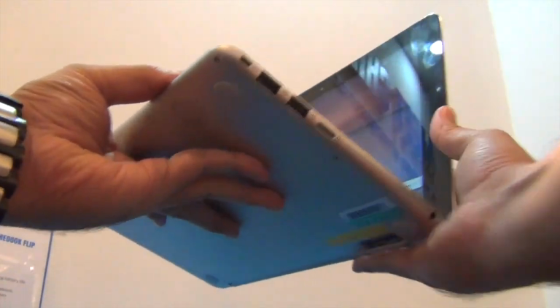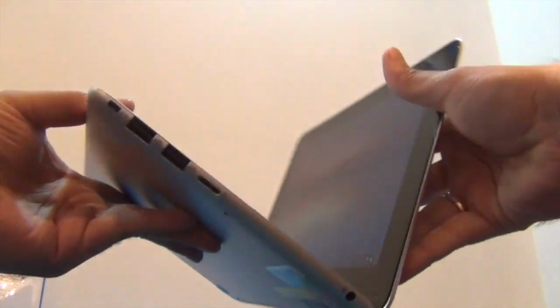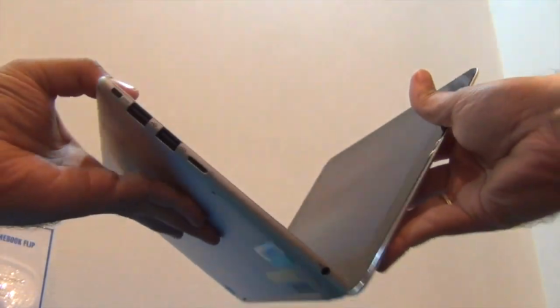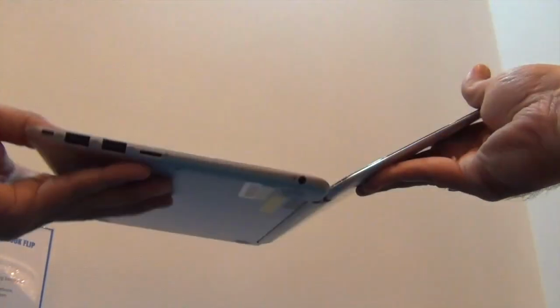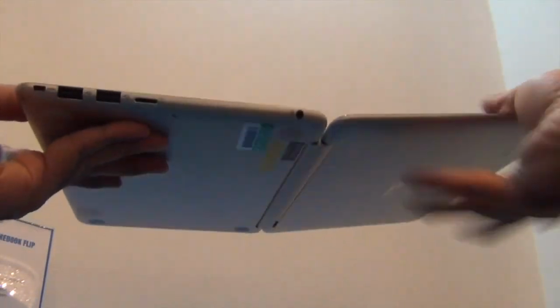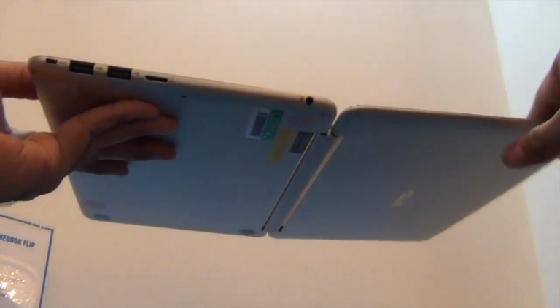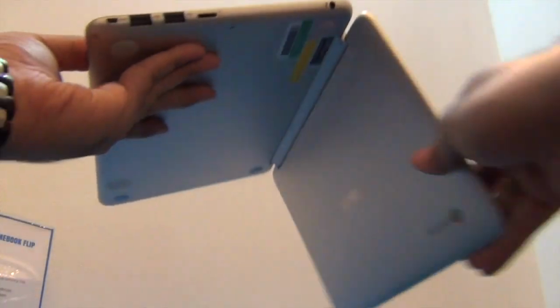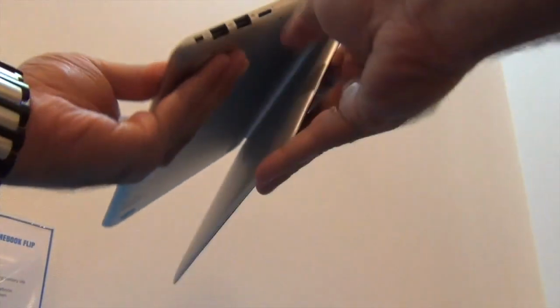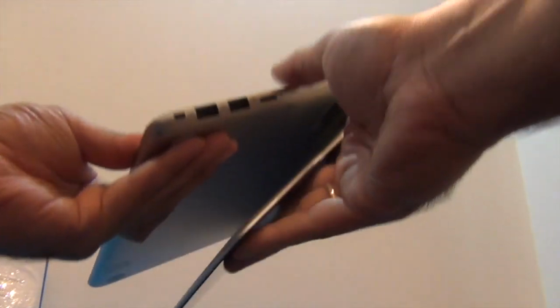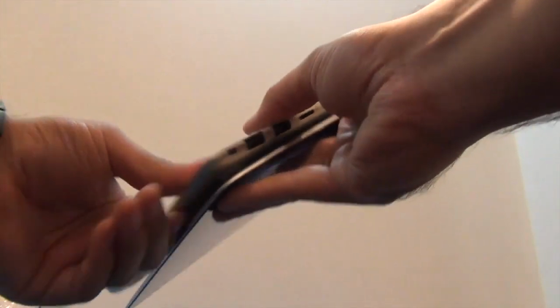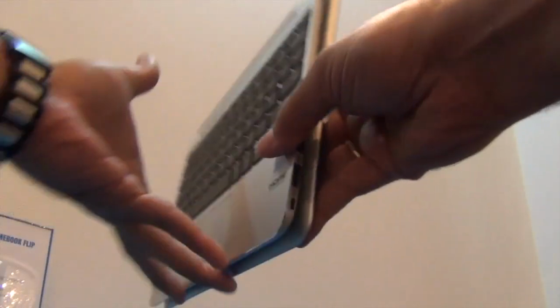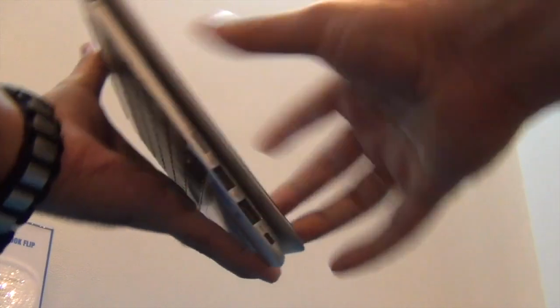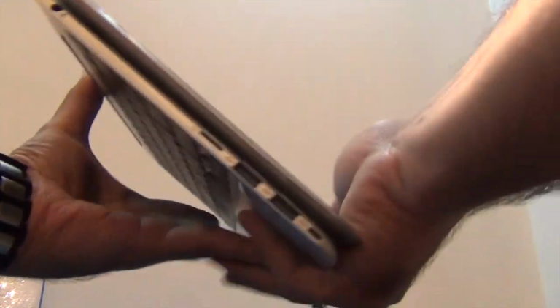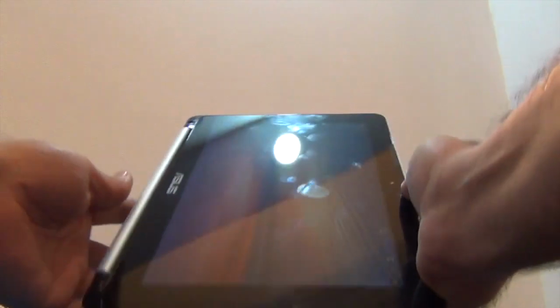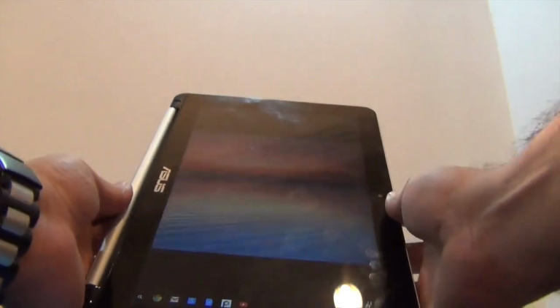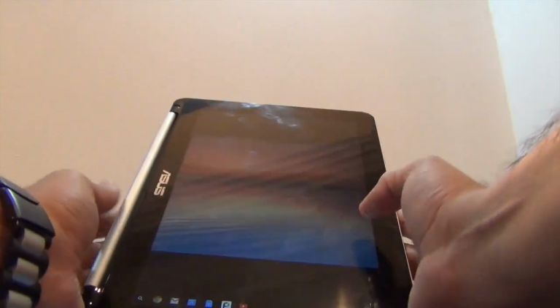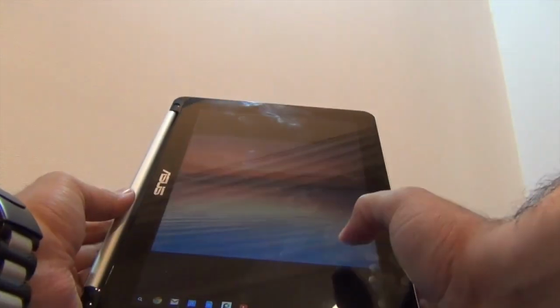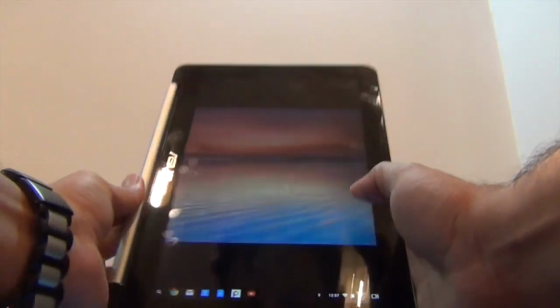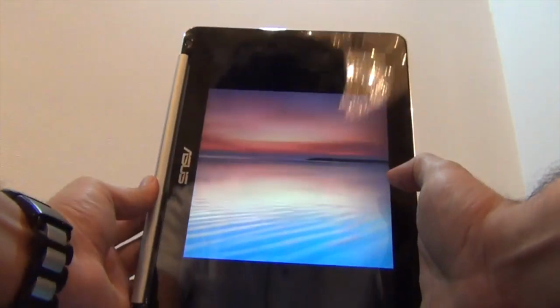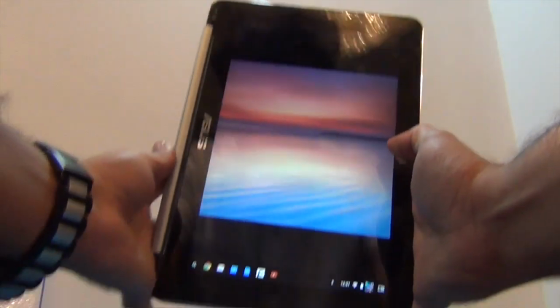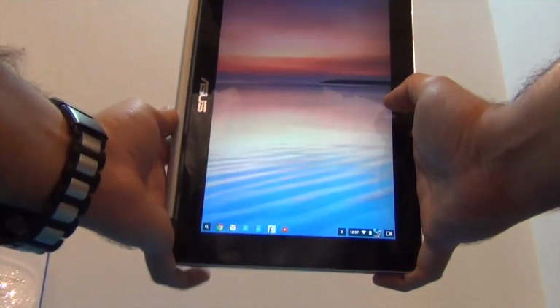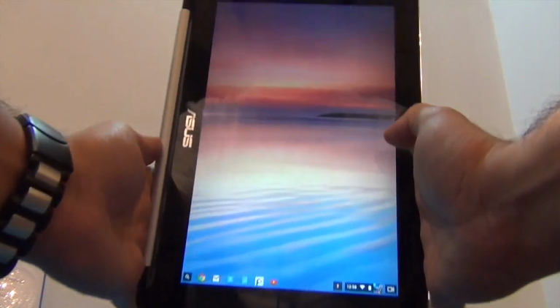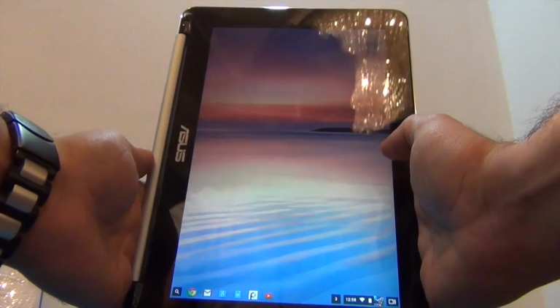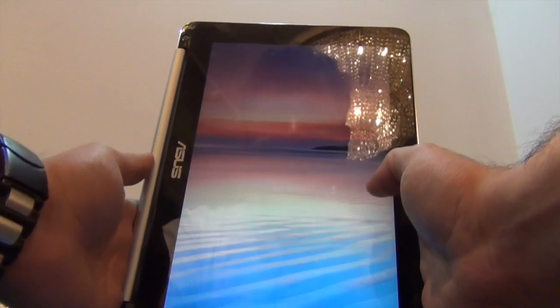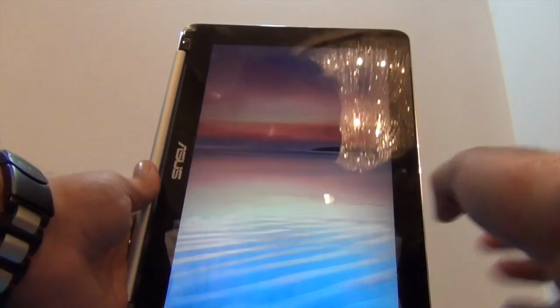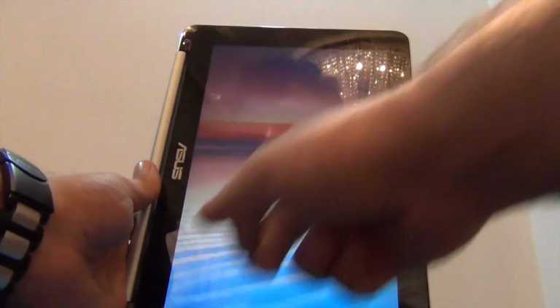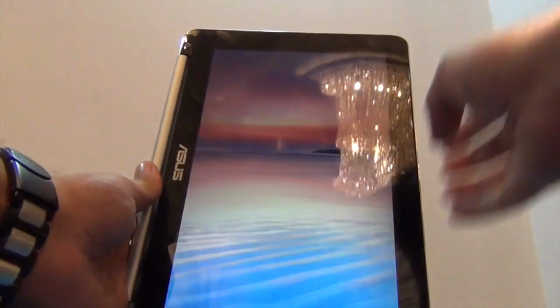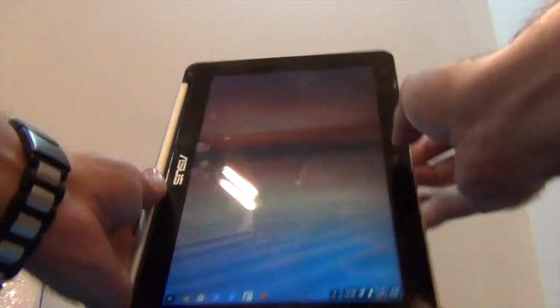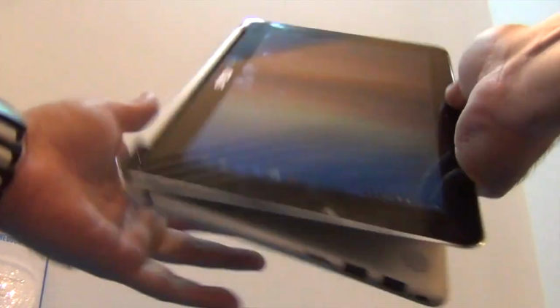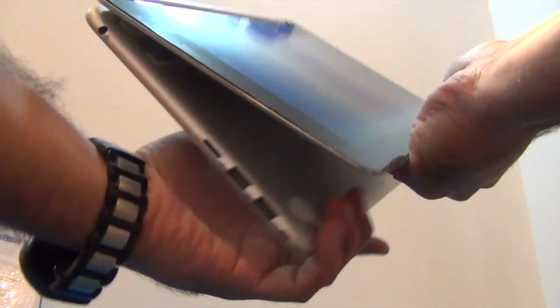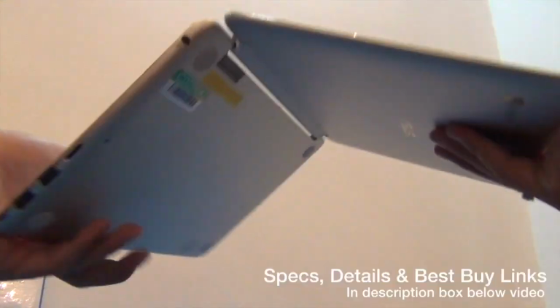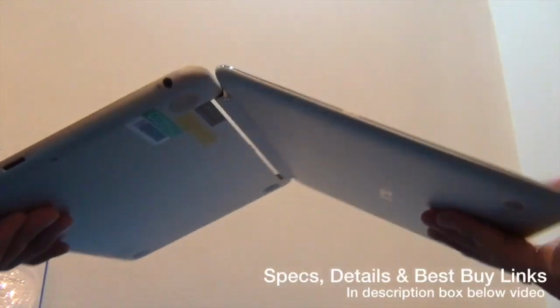It's also fairly nice design-wise. Why it's called Flip is because it flips 180 degrees like this, and it can be used like a regular tablet device where you can use it with two hands. It comes with a 10-inch display and it's fairly compact in size.